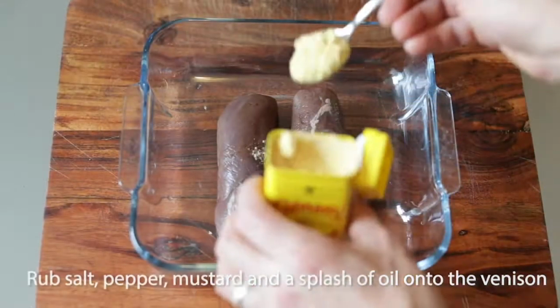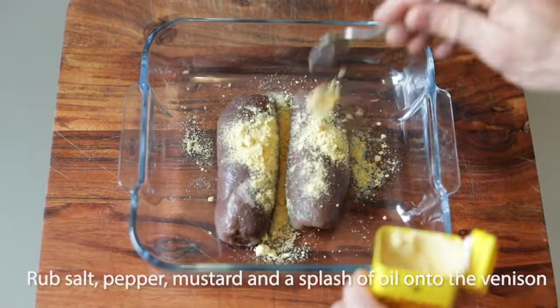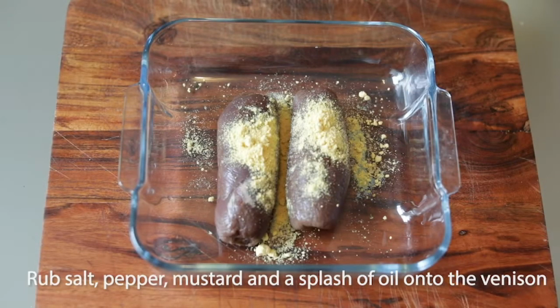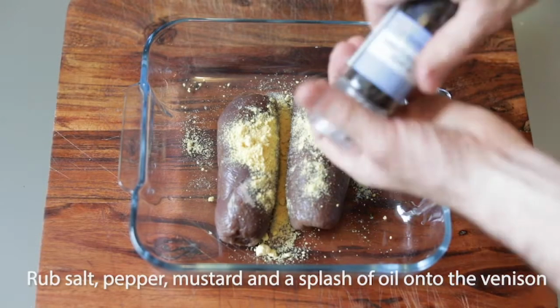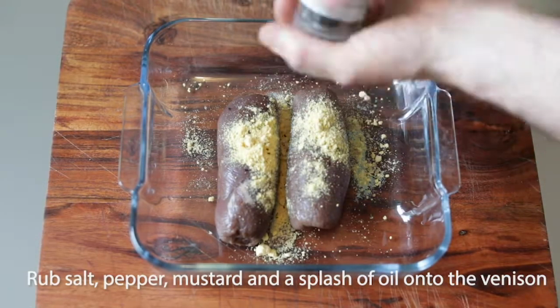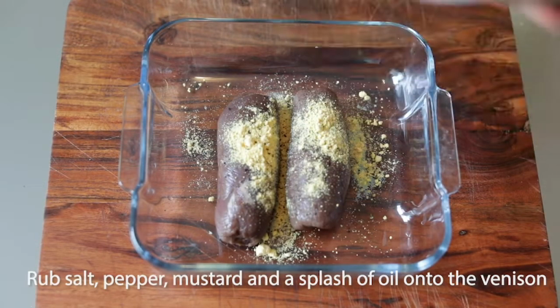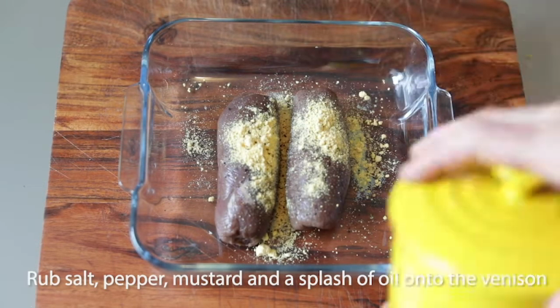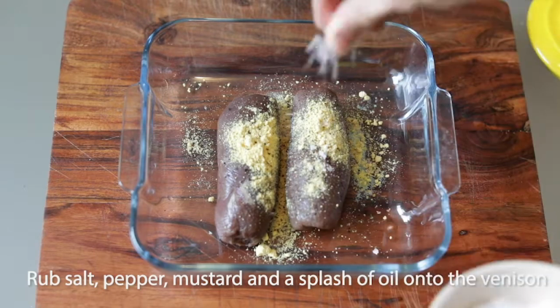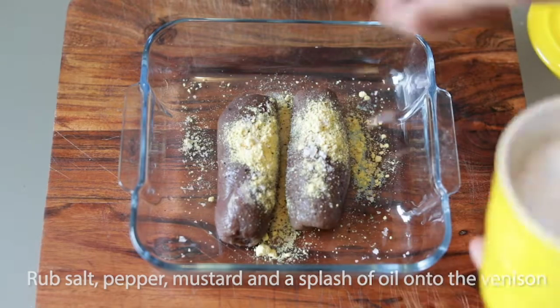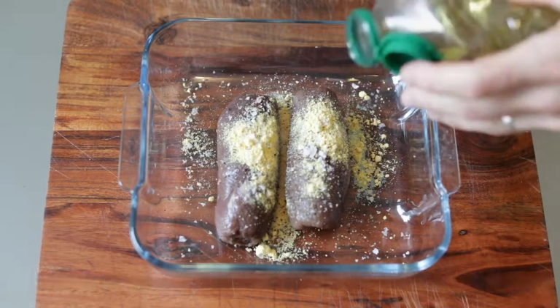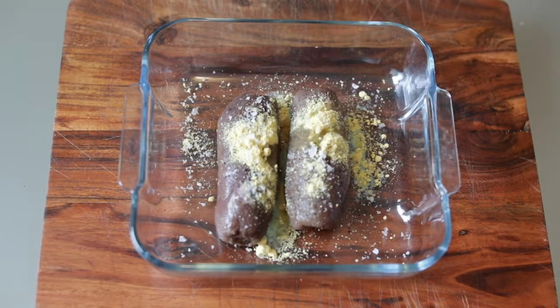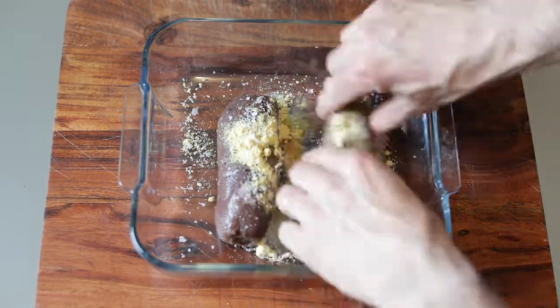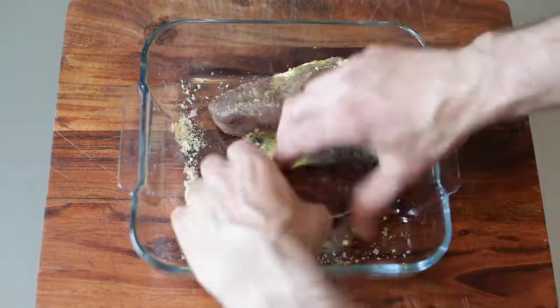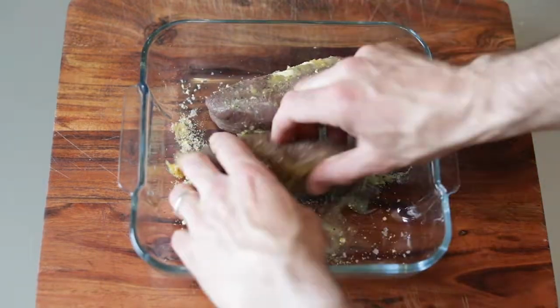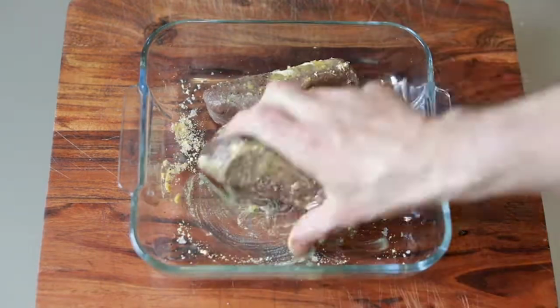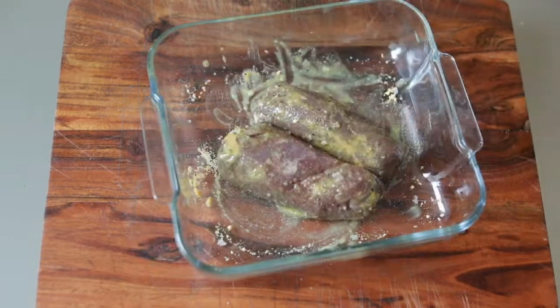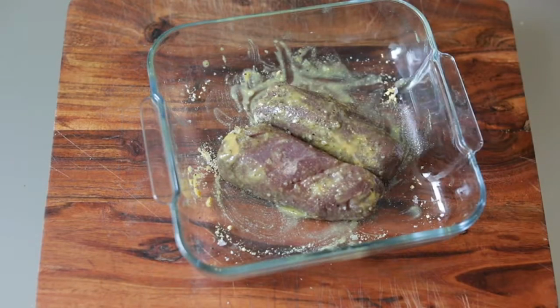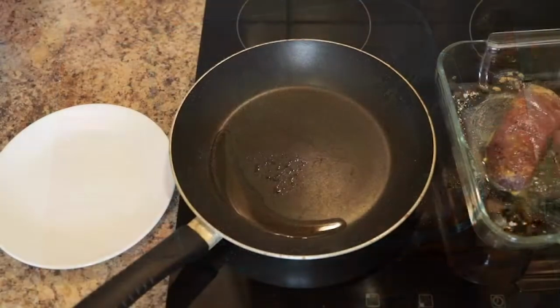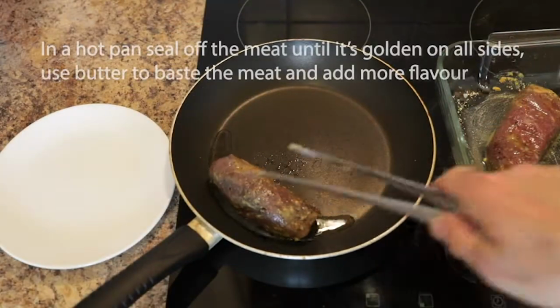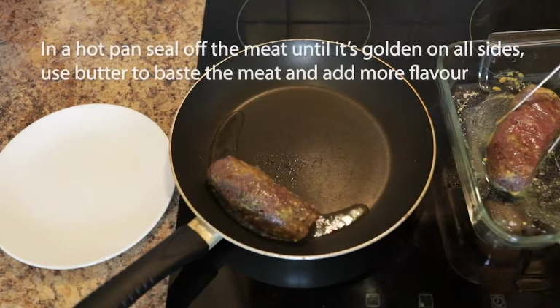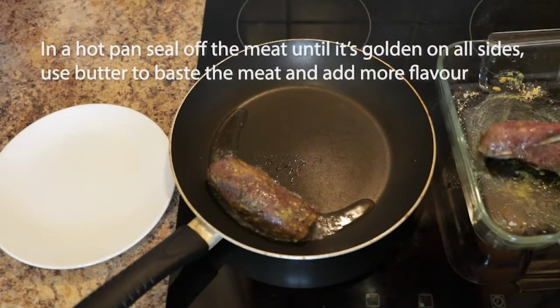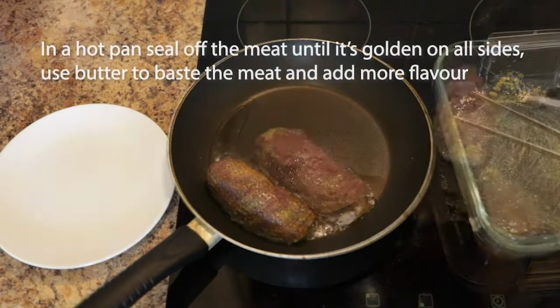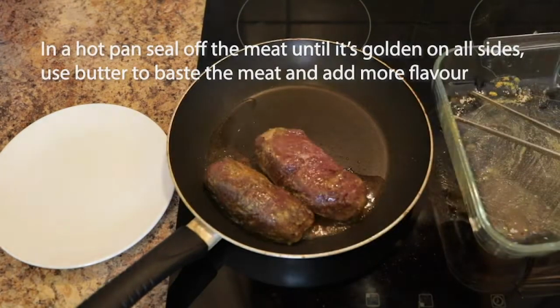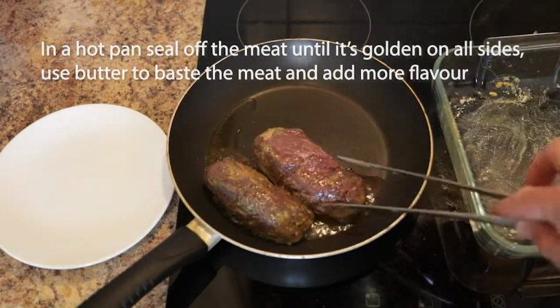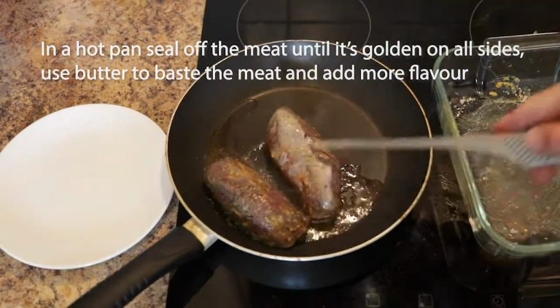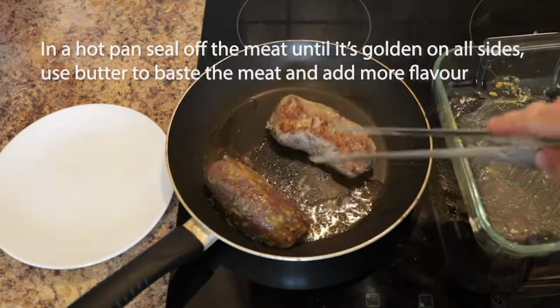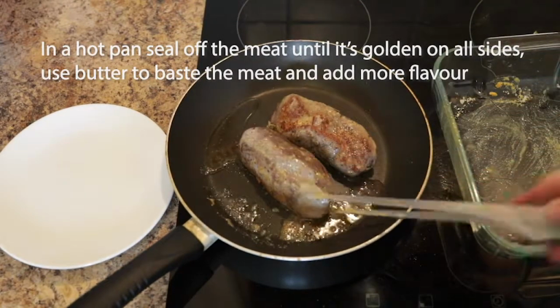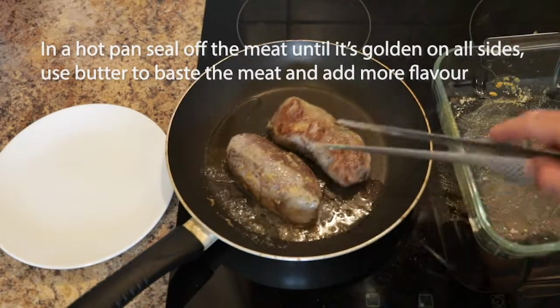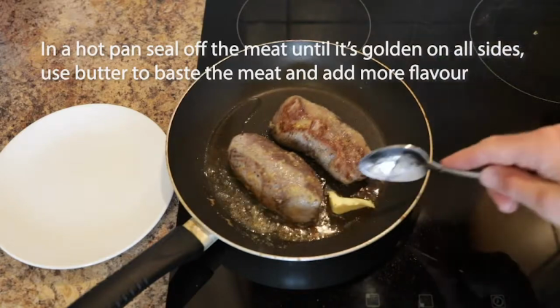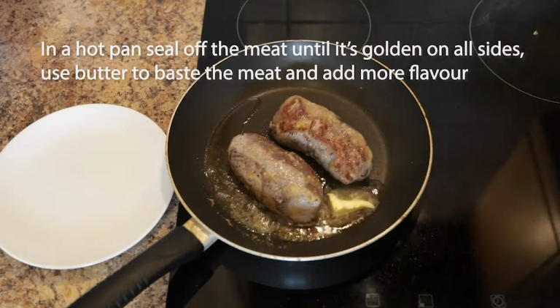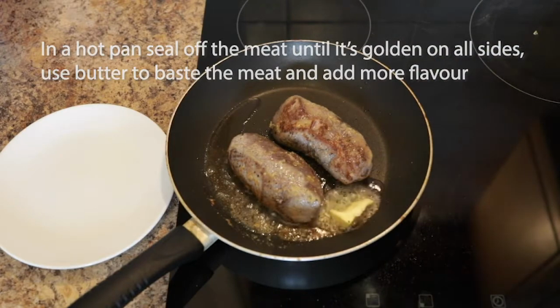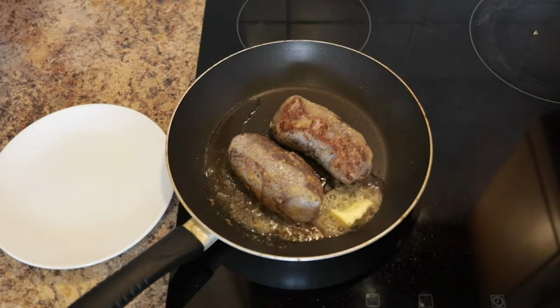Remove the meat from the cling film and season with salt and pepper, then rub some mustard and oil onto them before transferring to a very hot pan. Seal off the meat and turn until it's golden — this should only take around 30 seconds on each side — then add butter and baste the meat.